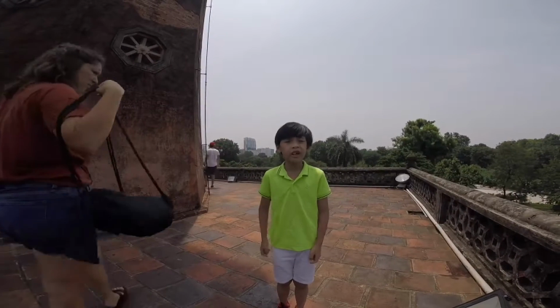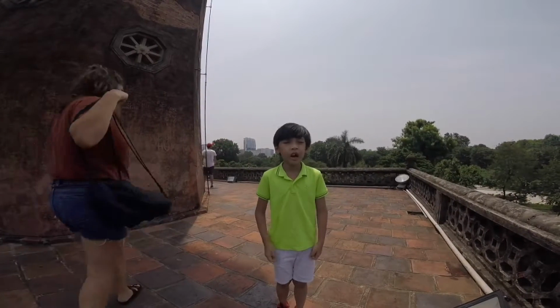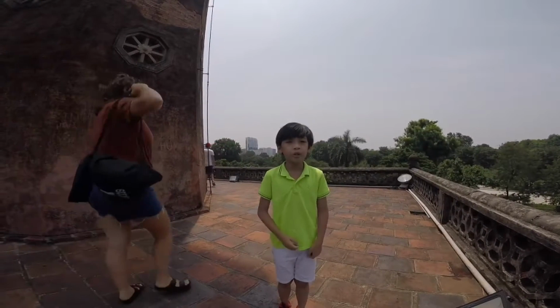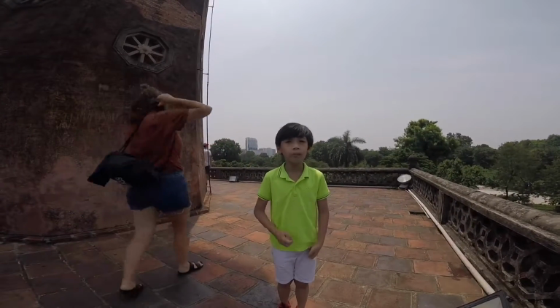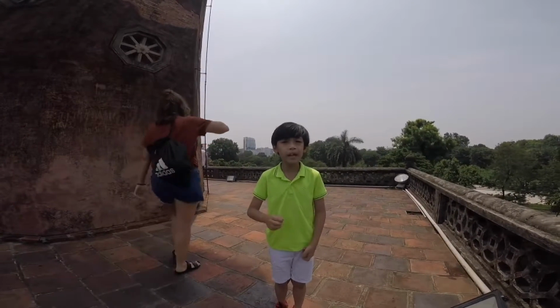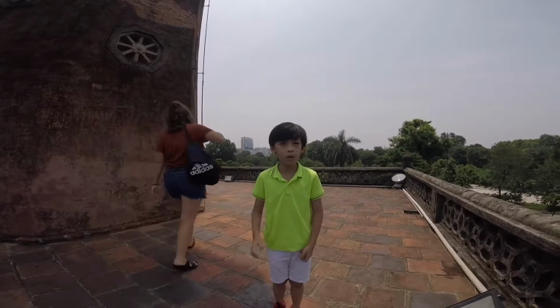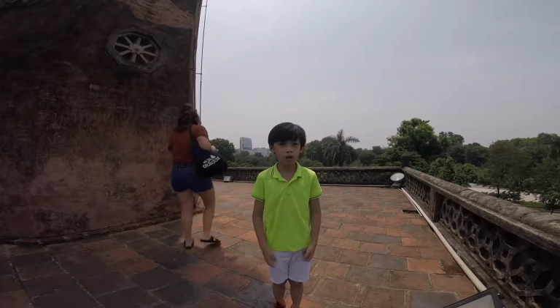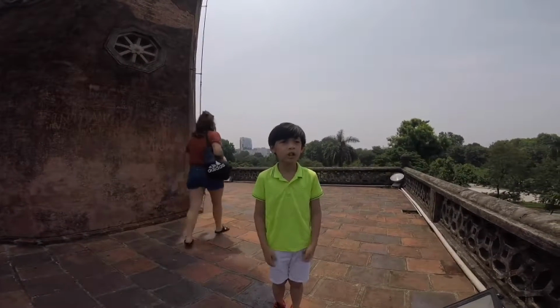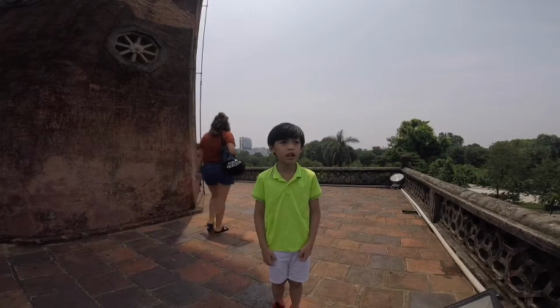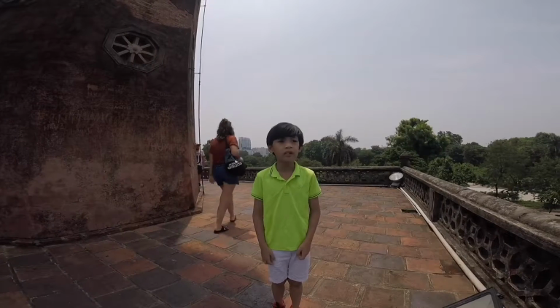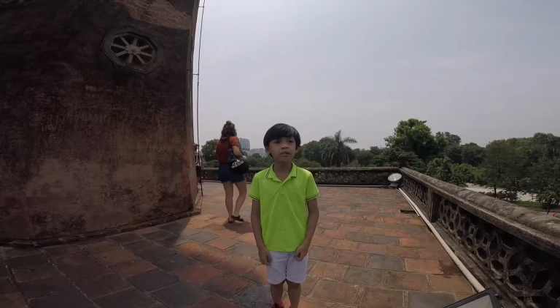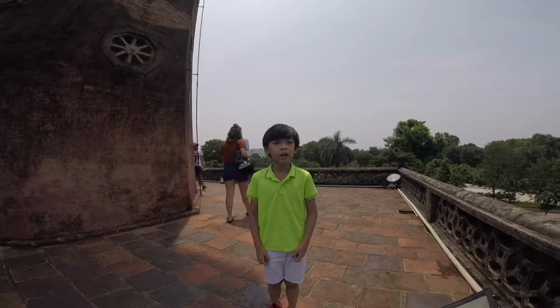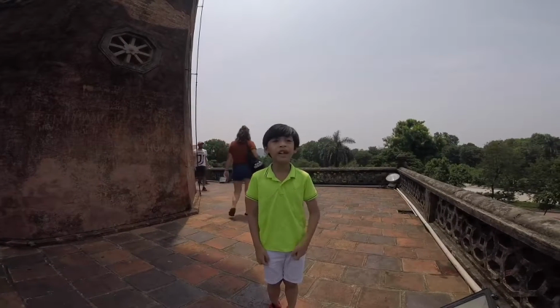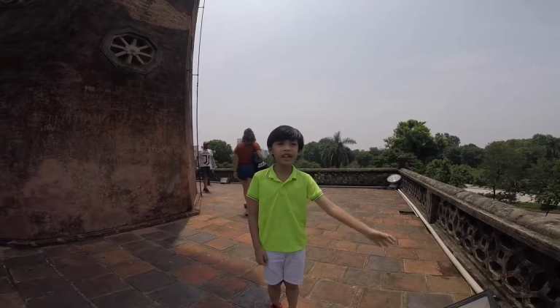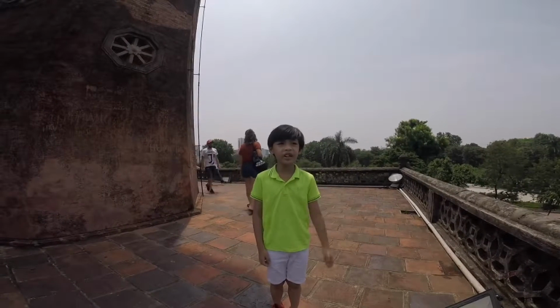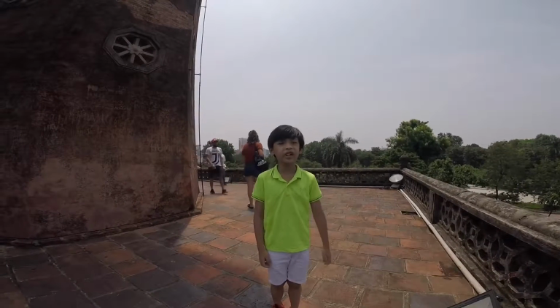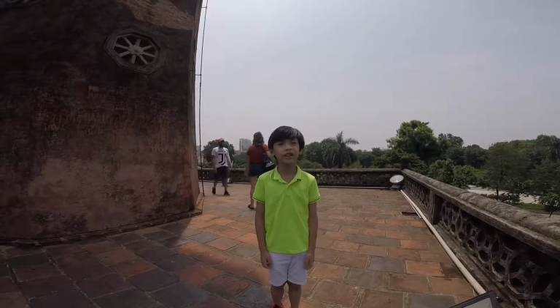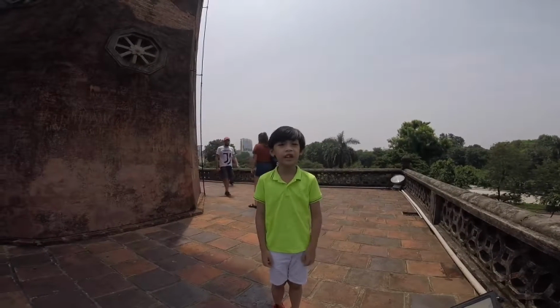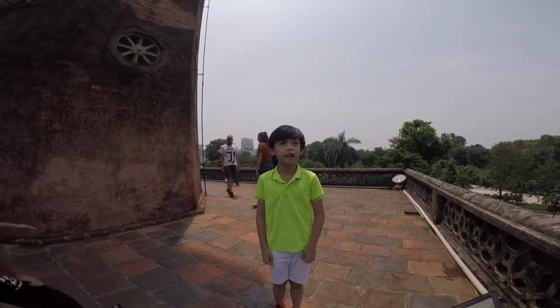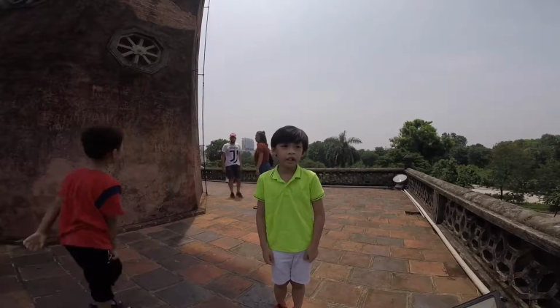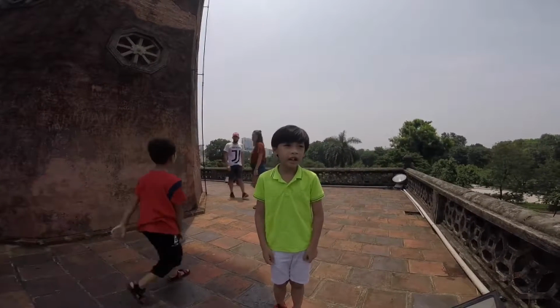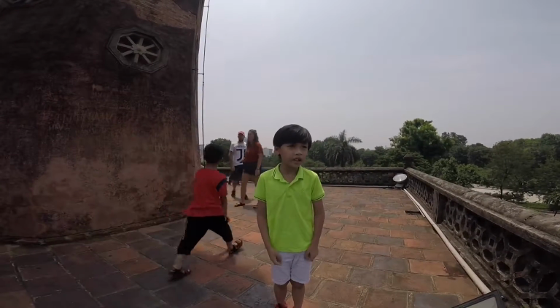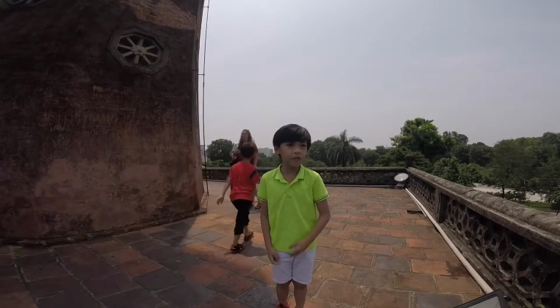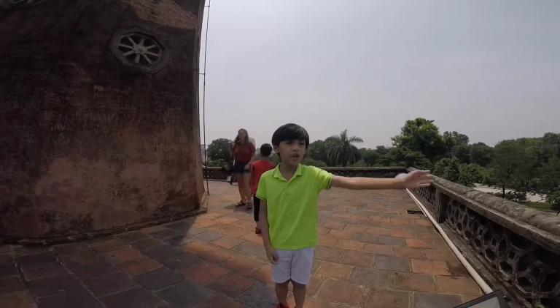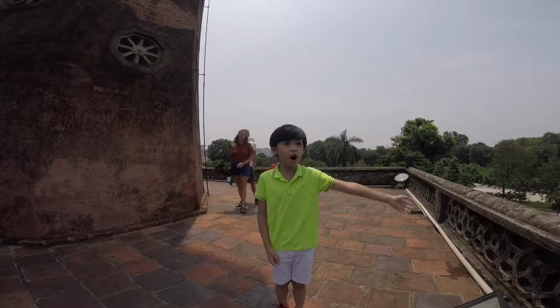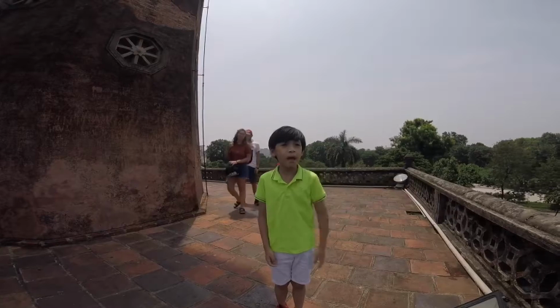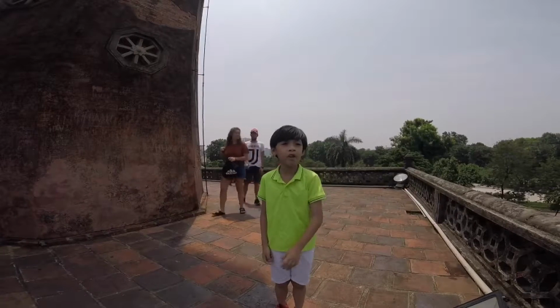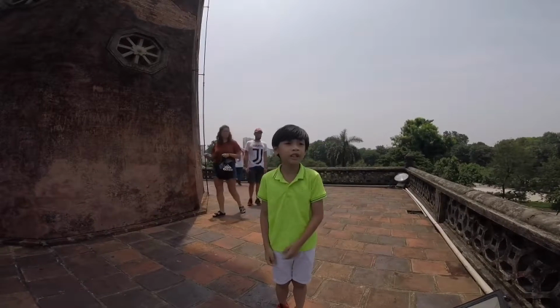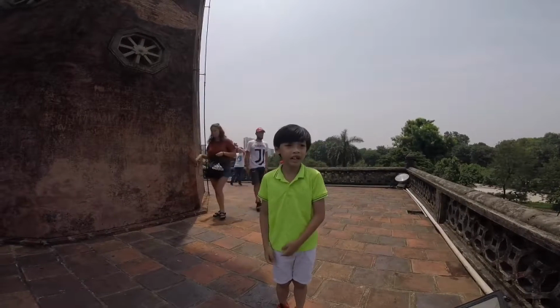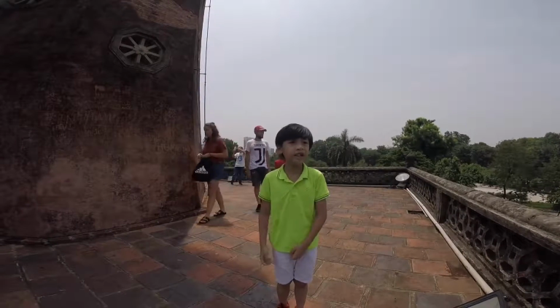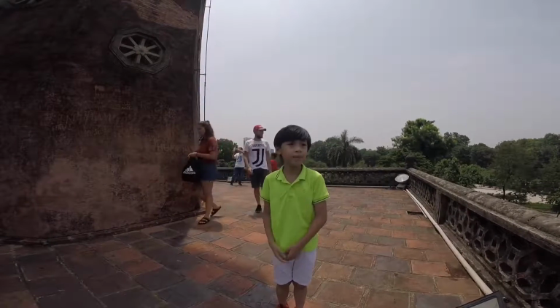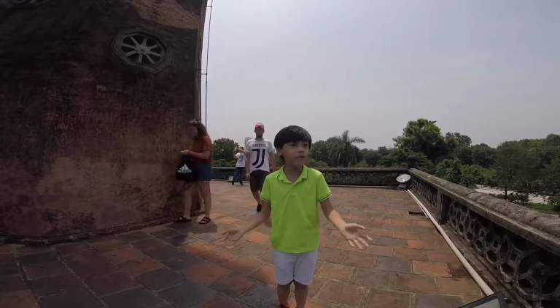Going through many doors, you can see the view of Hanoi City. Isn't it beautiful?